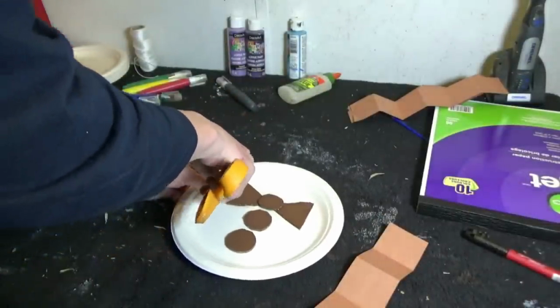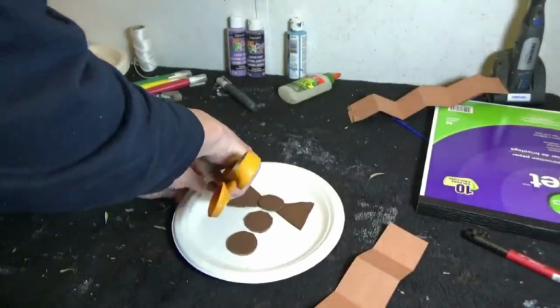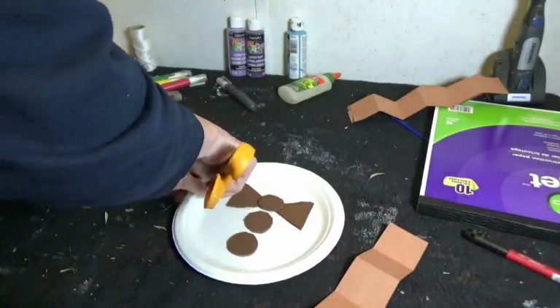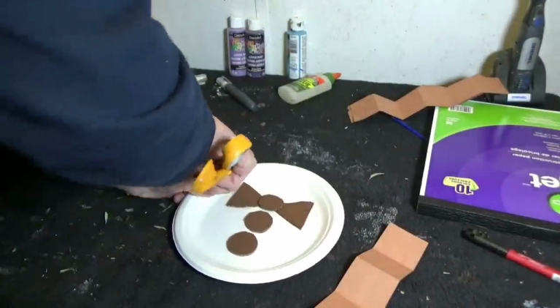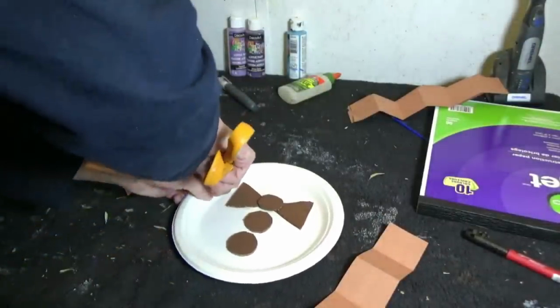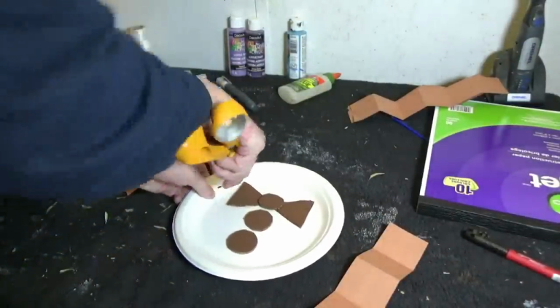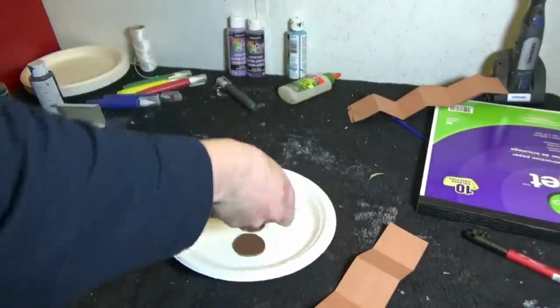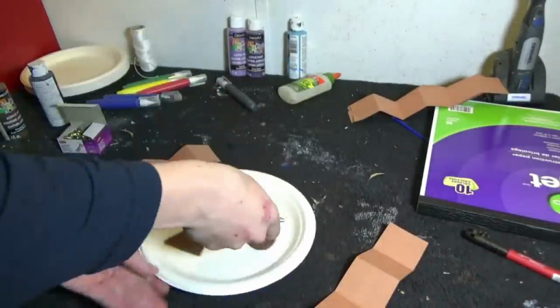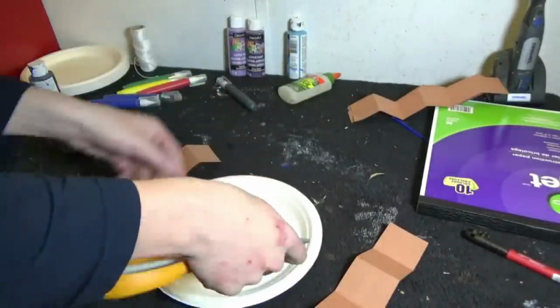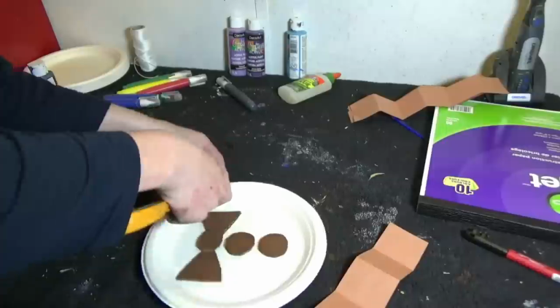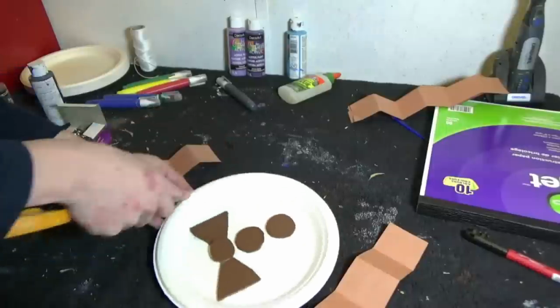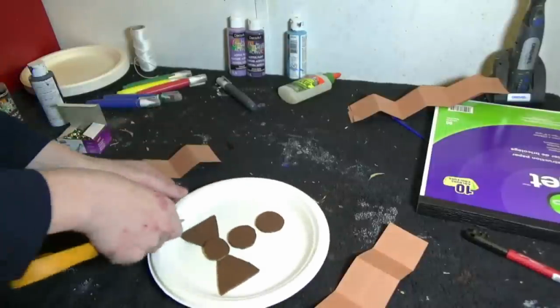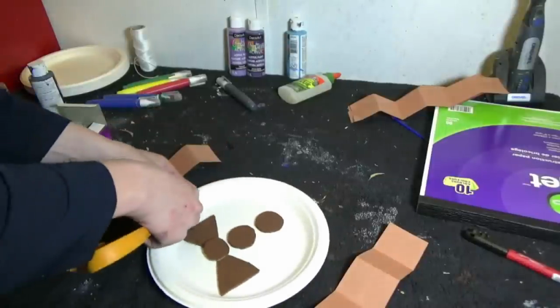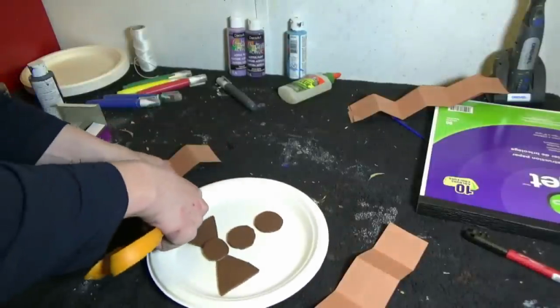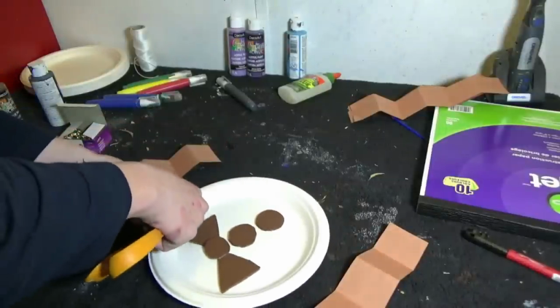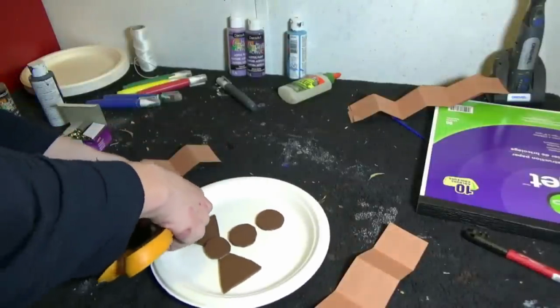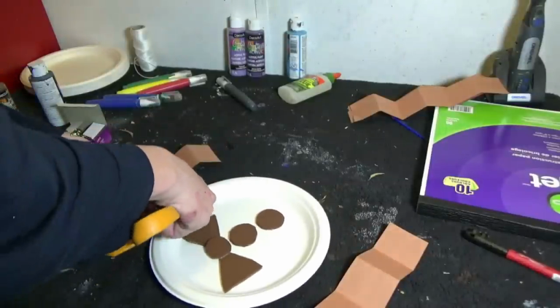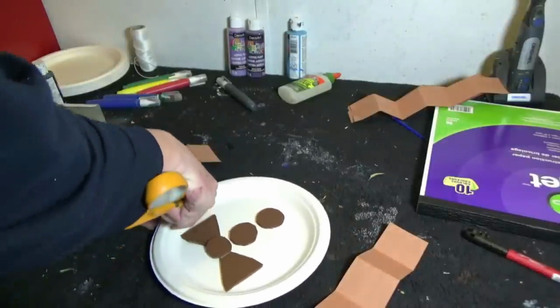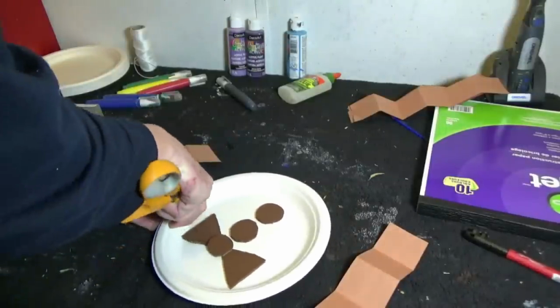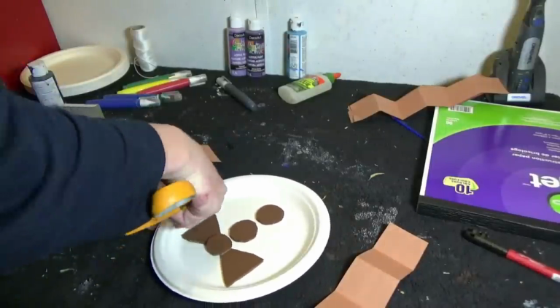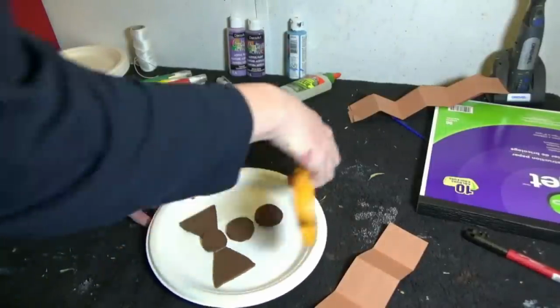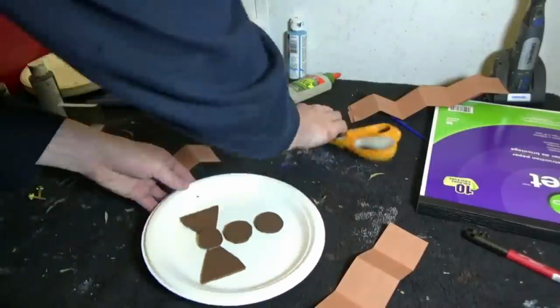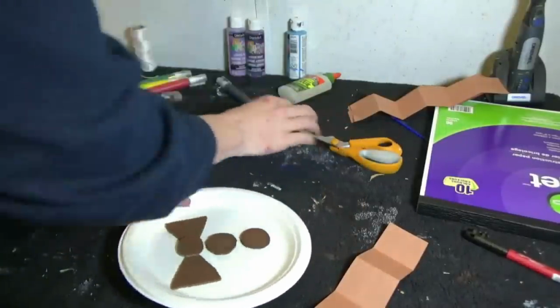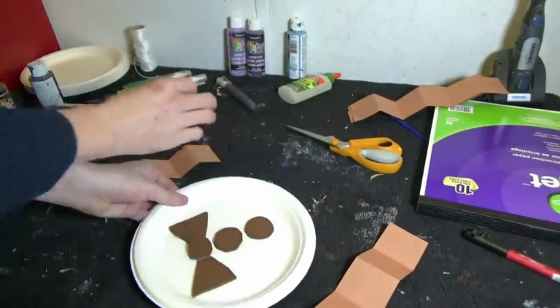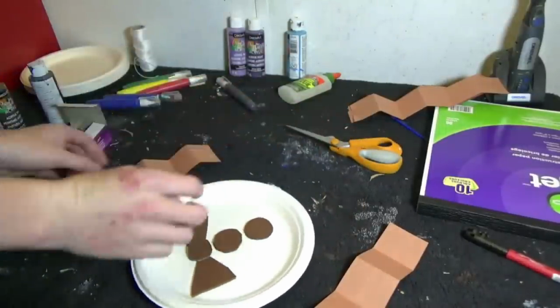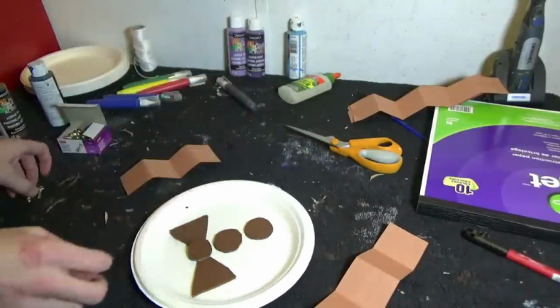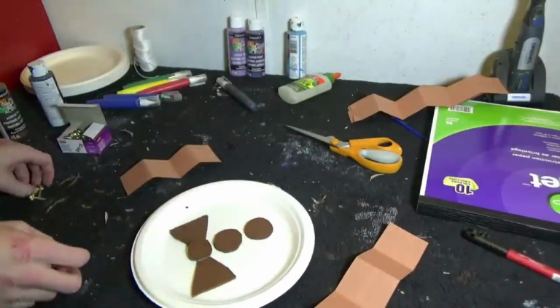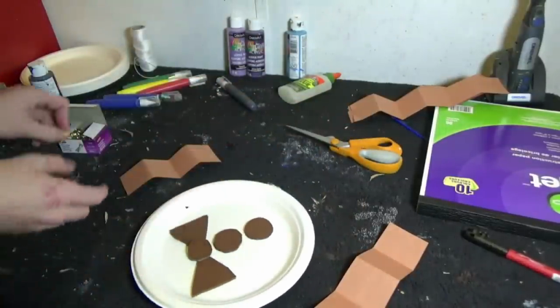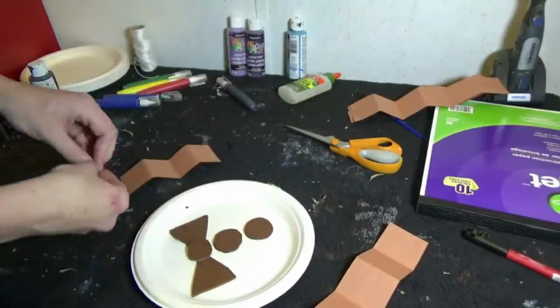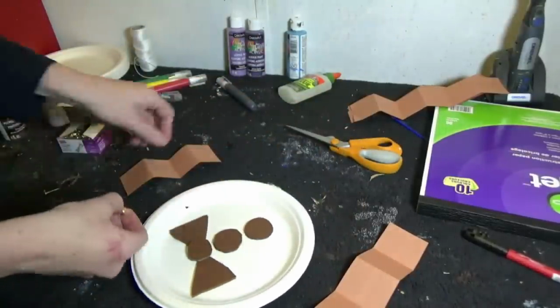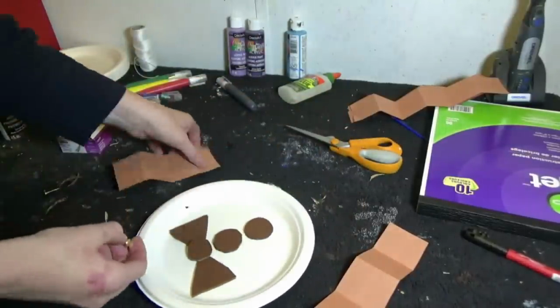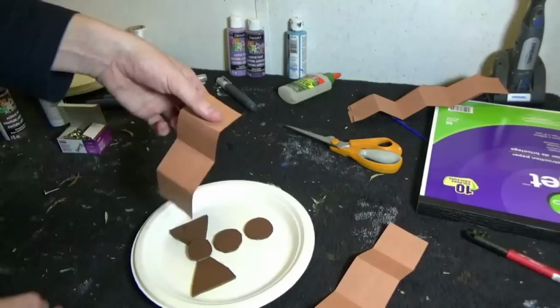Now you're going to attach the arms and the legs the same way you attached them onto your paper buddy. Just remember to get an adult to help you with the scissors.